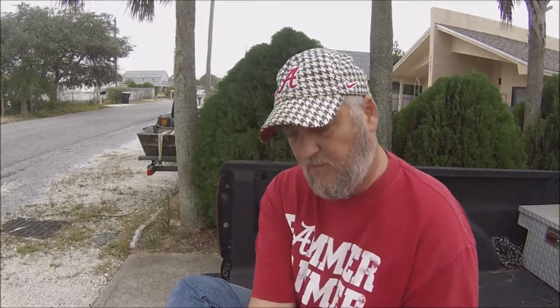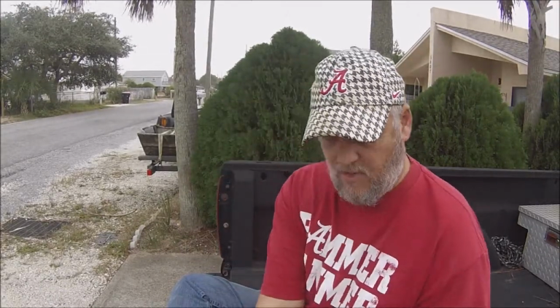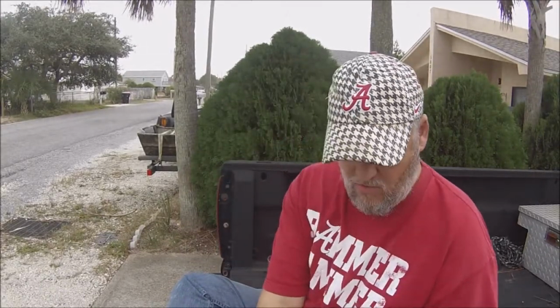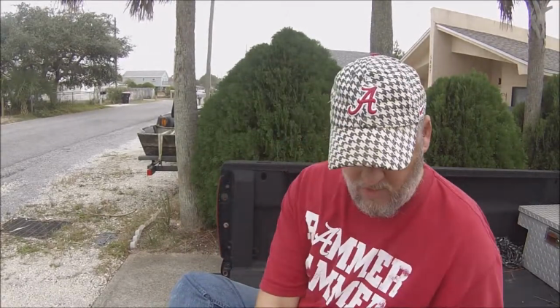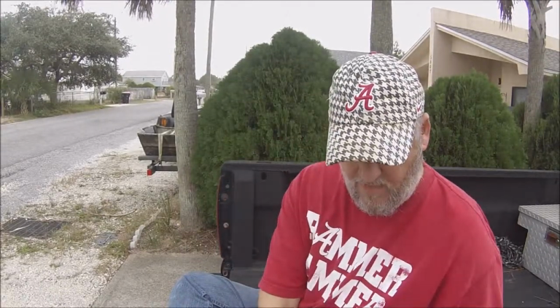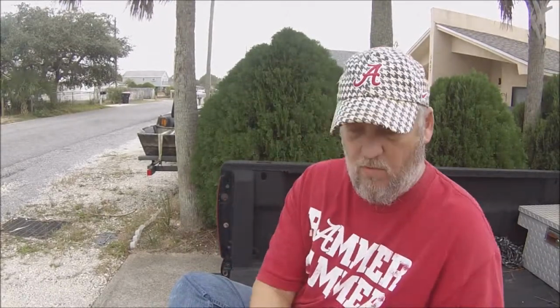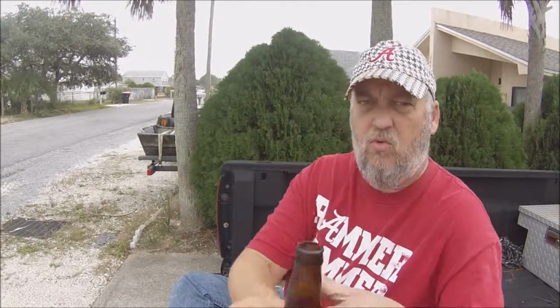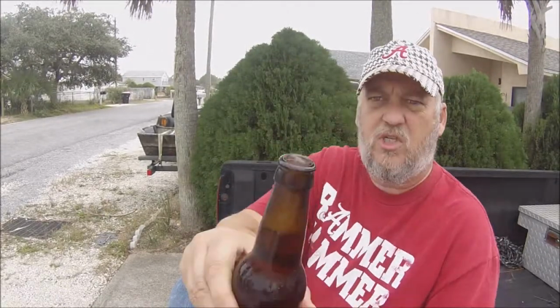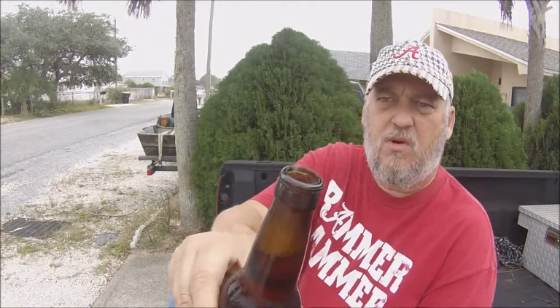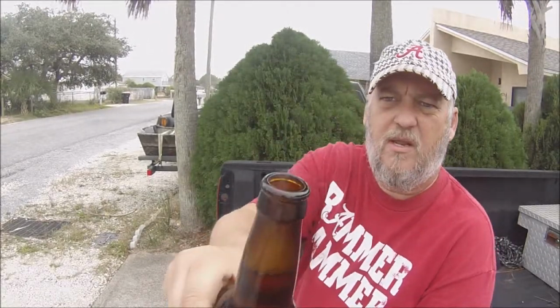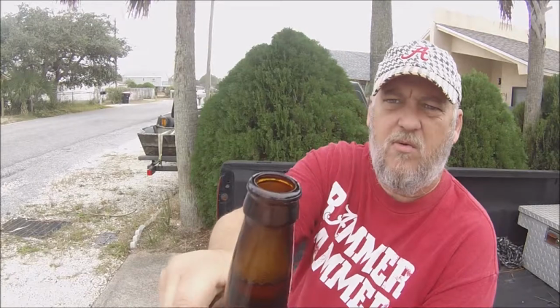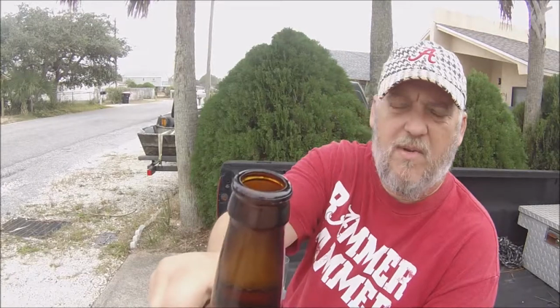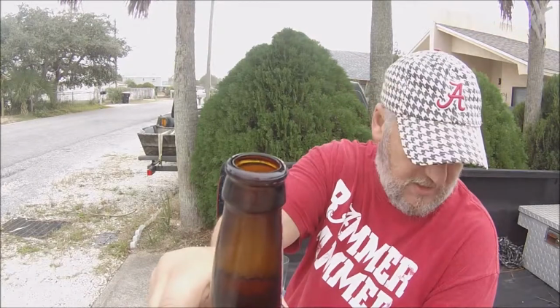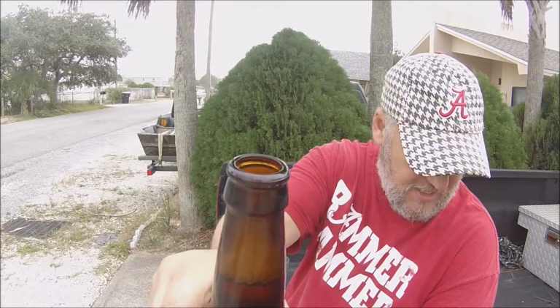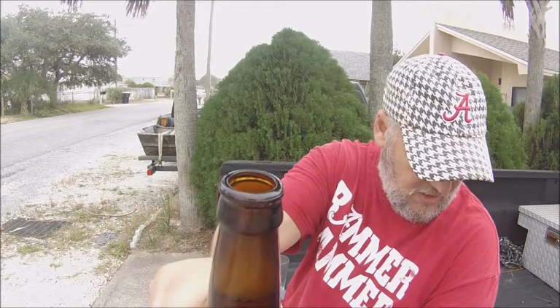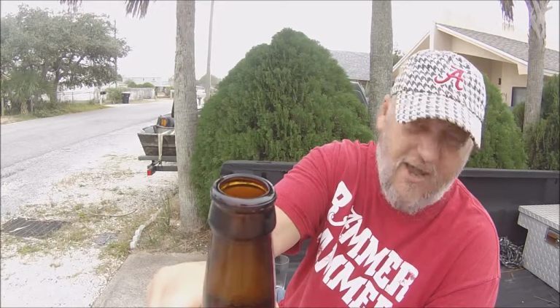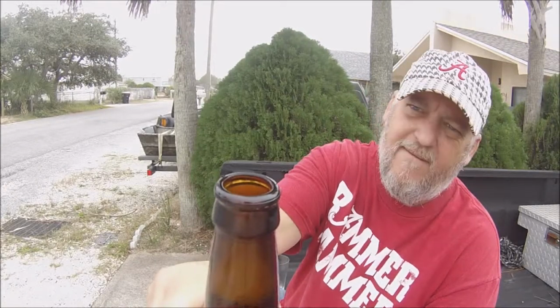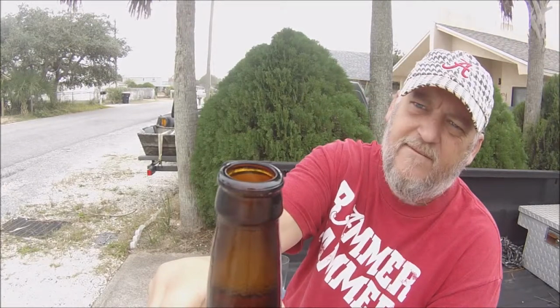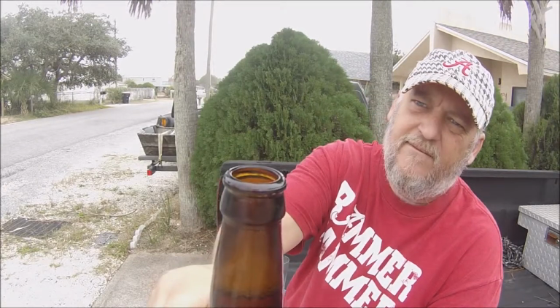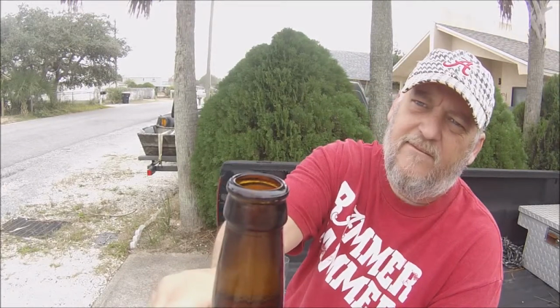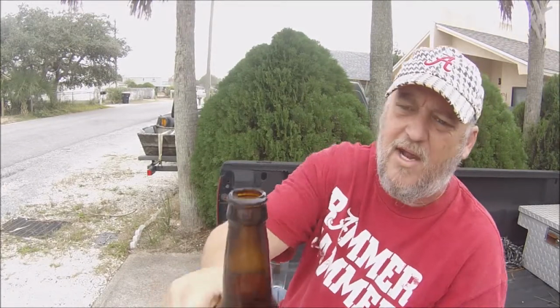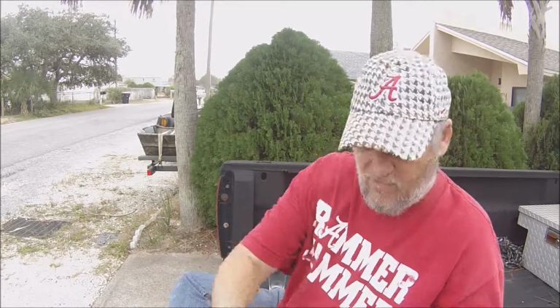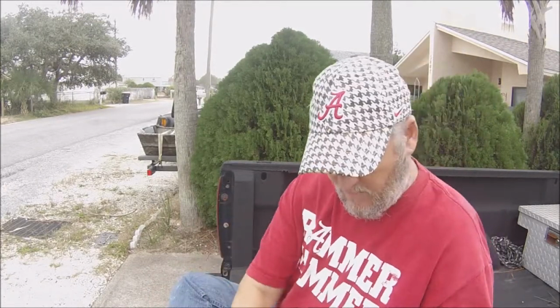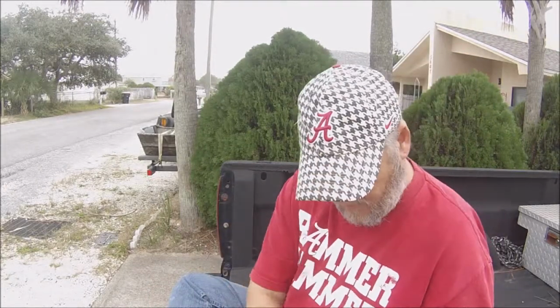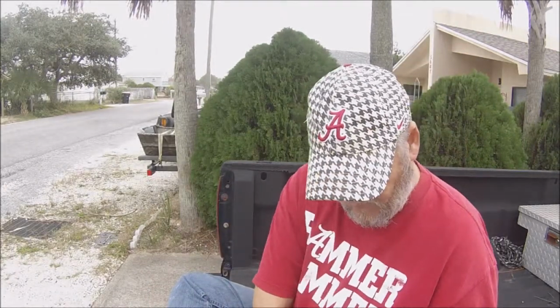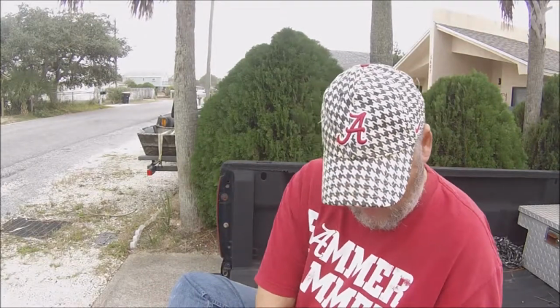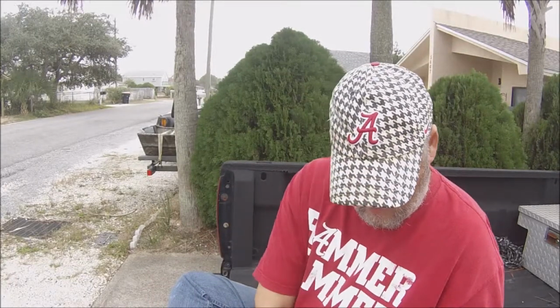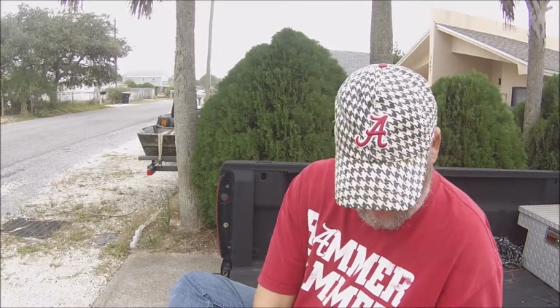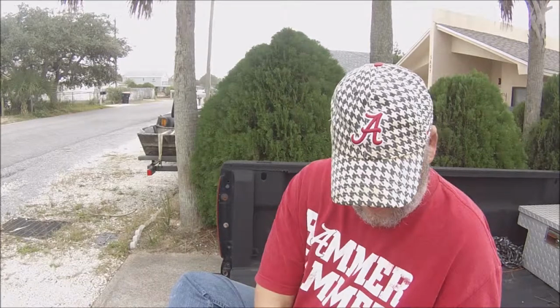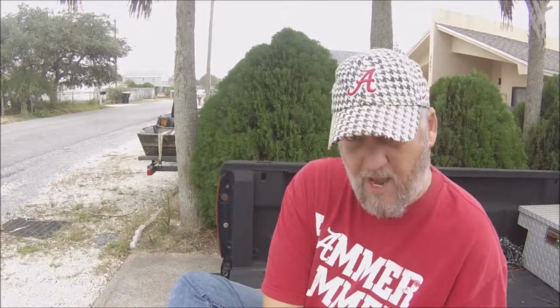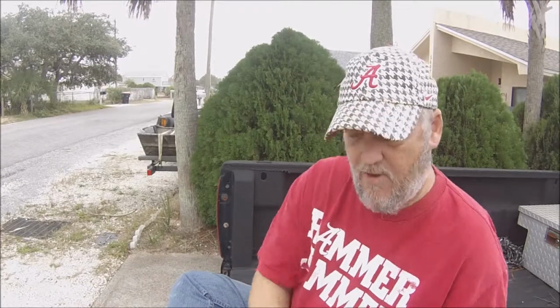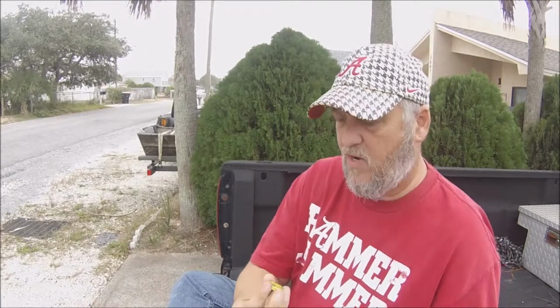There we go, pop it open. Ooh, good smoke out of there — you might be able to see that smoke. Yeah, good smoke coming up out of there.